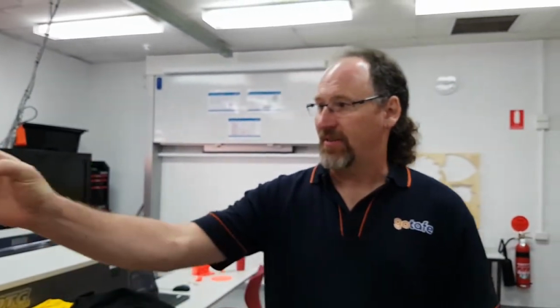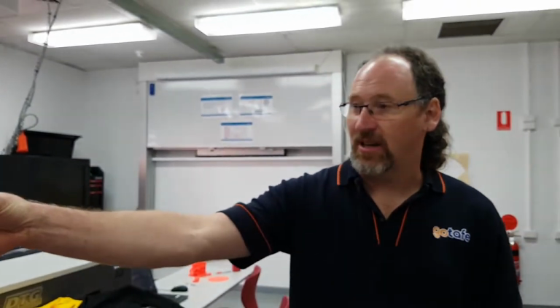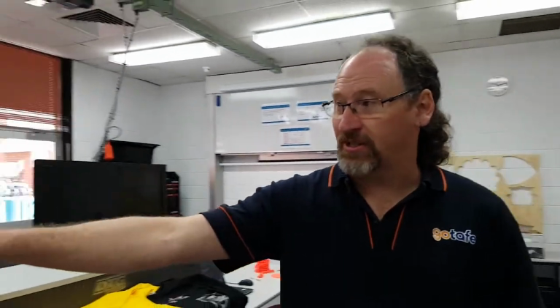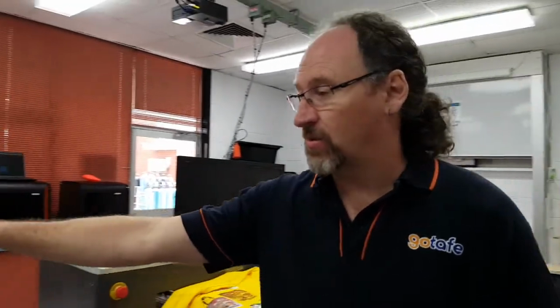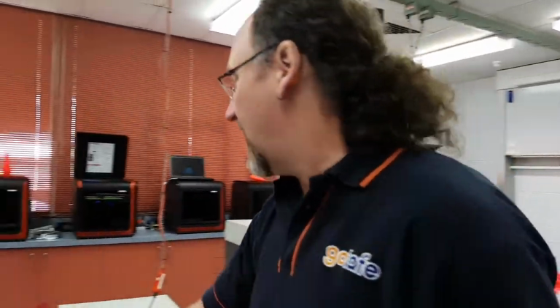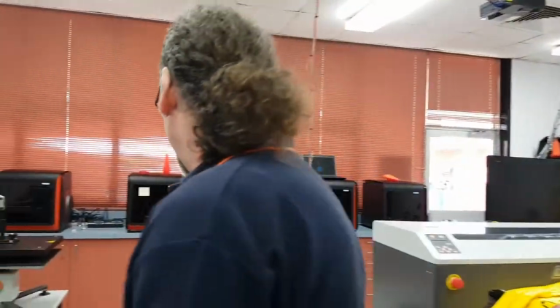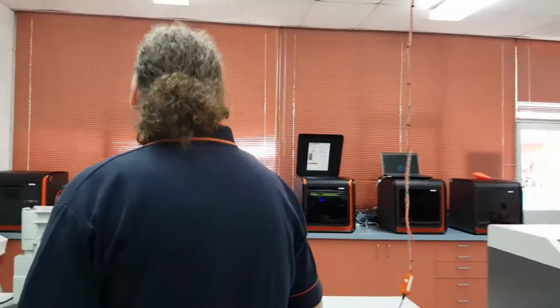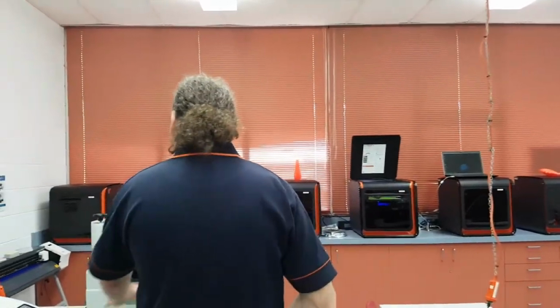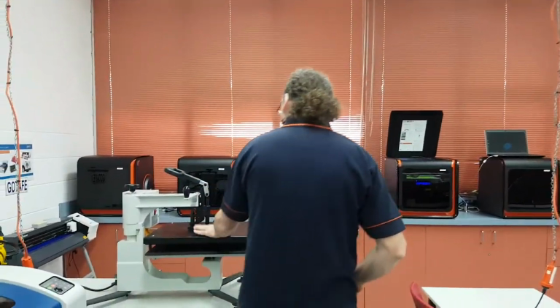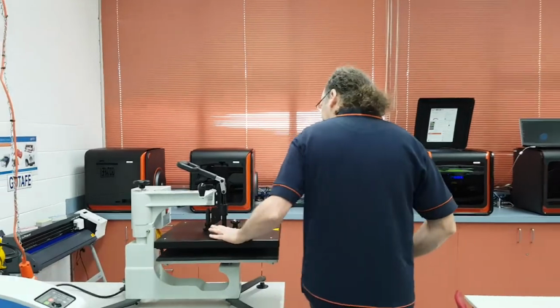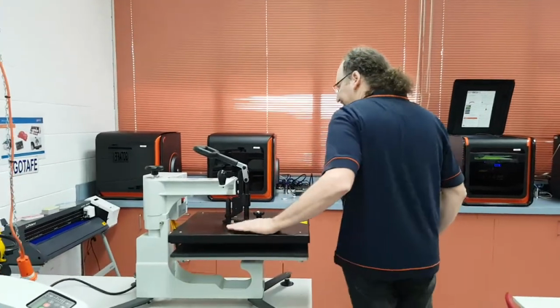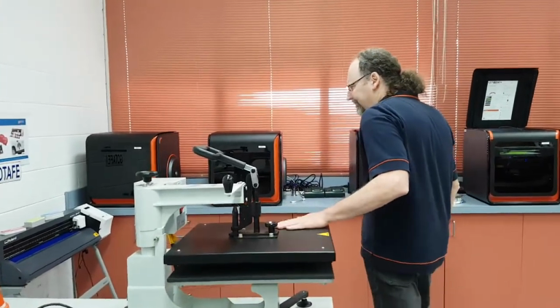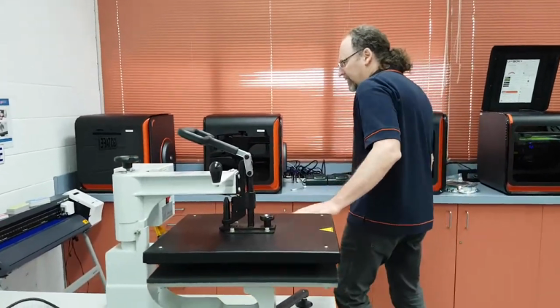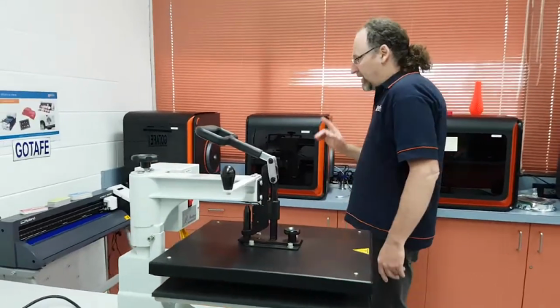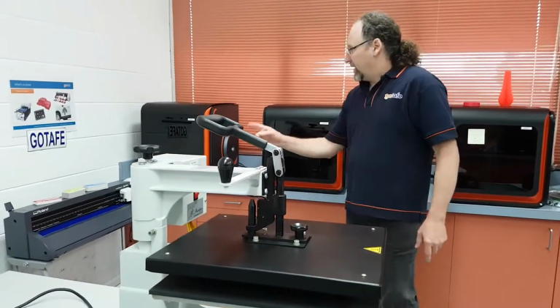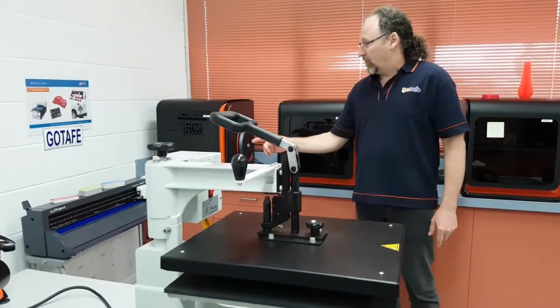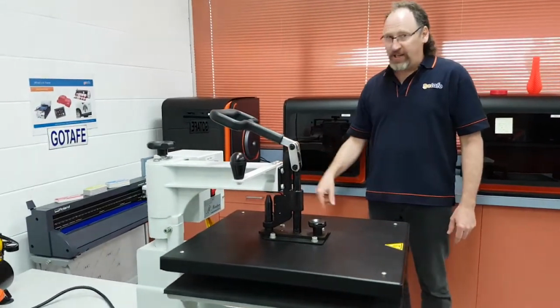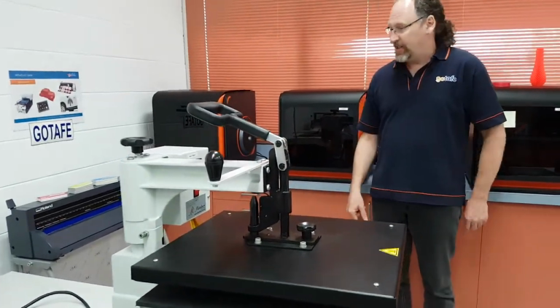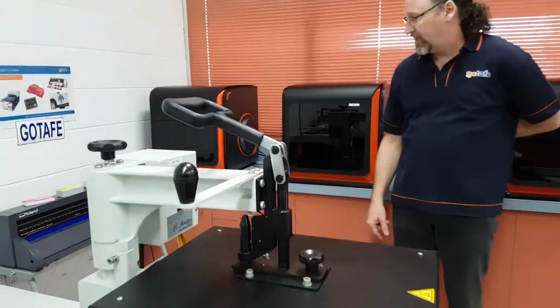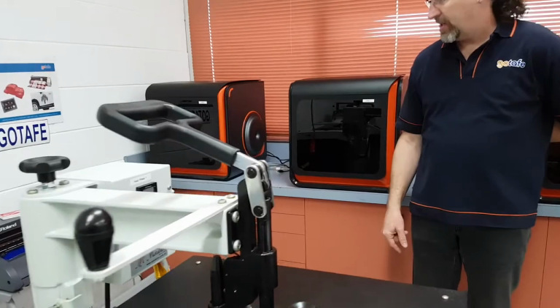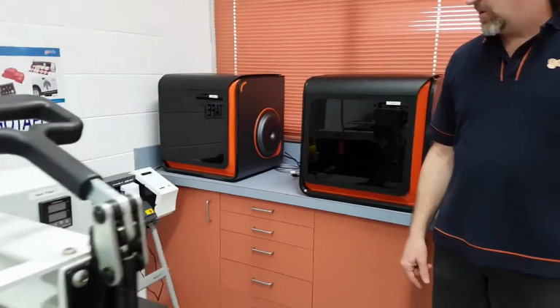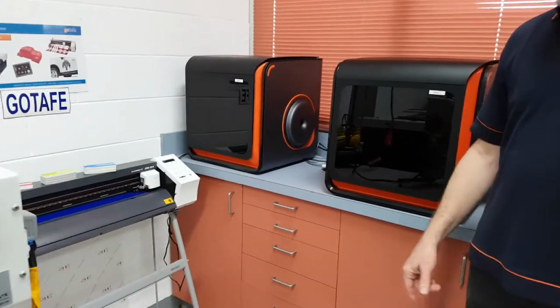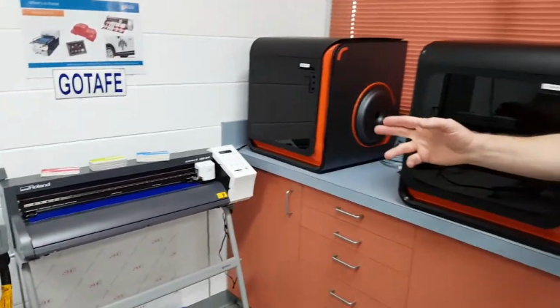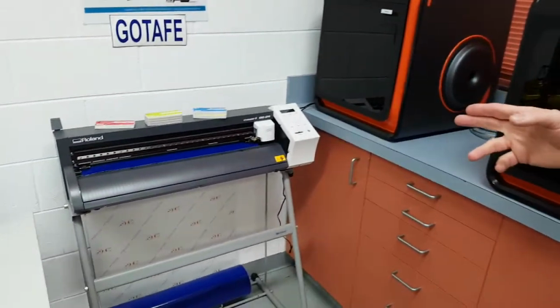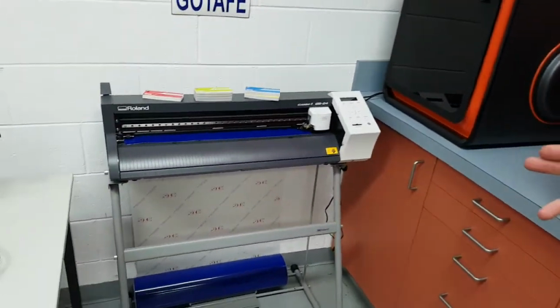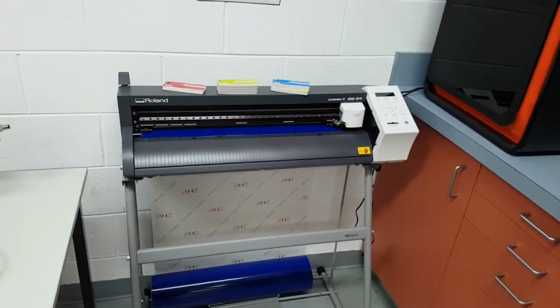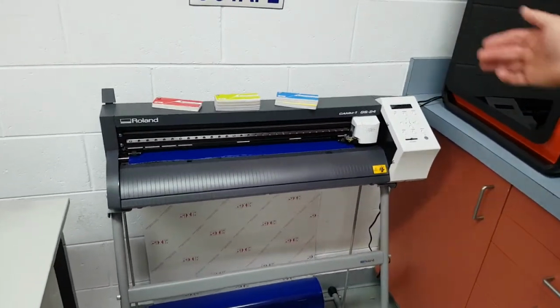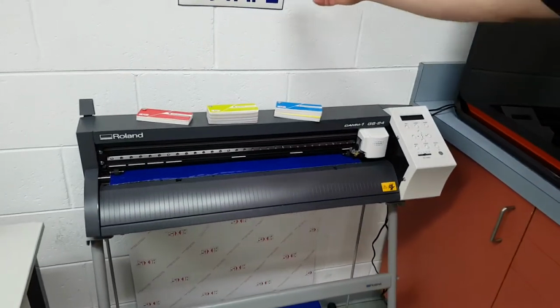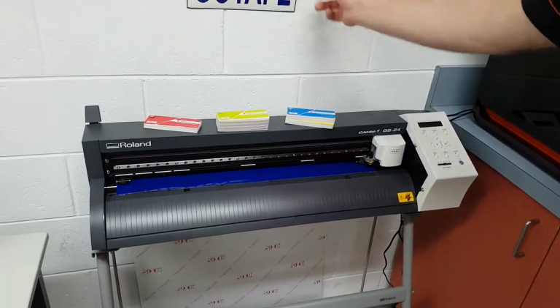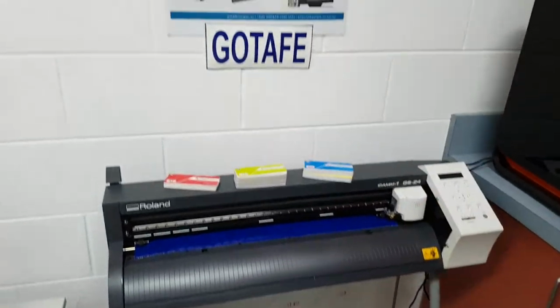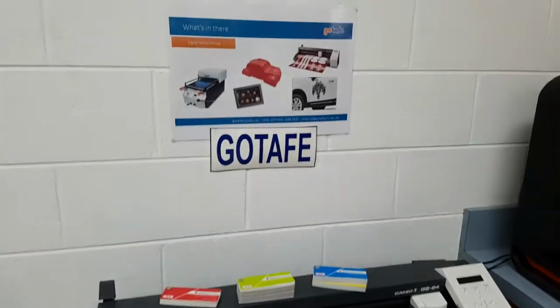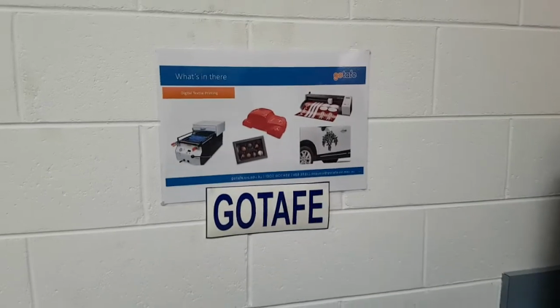Over here there's a heat press that goes with the Direct Garment printer. And in the corner here we have our vinyl cutter — just a bit of a sample of something we've cut out on the vinyl cutter there.